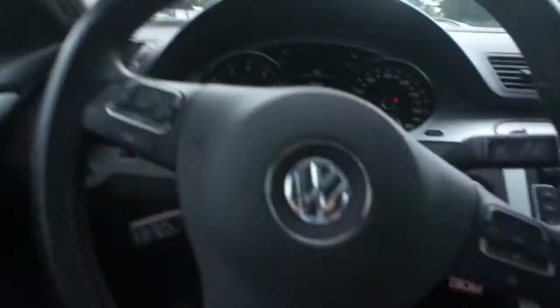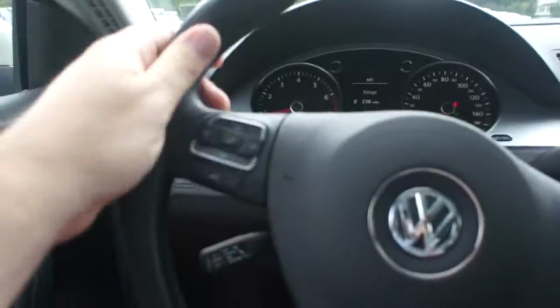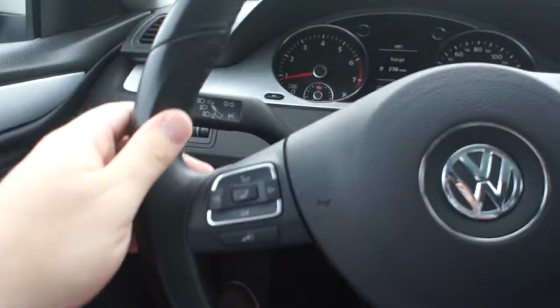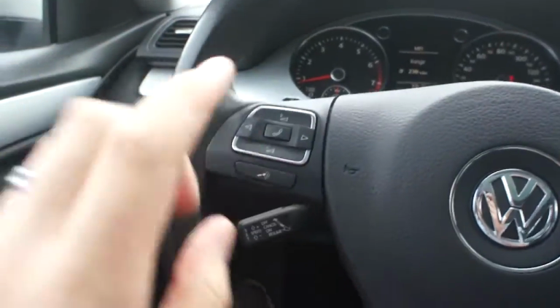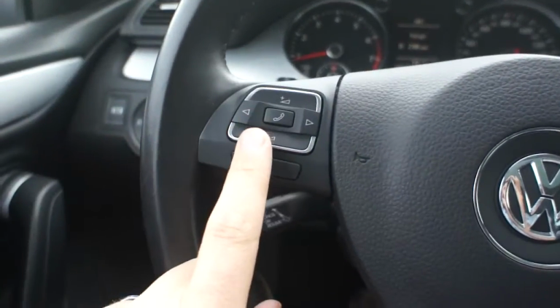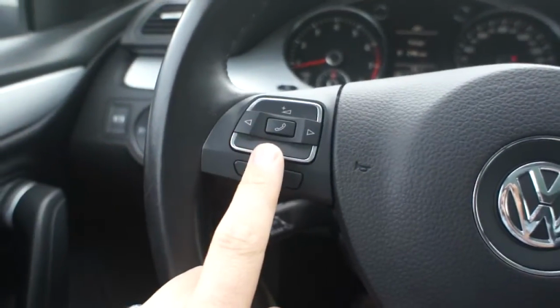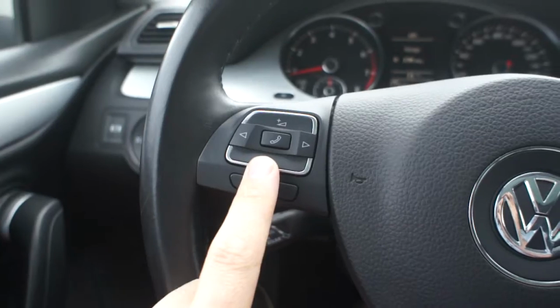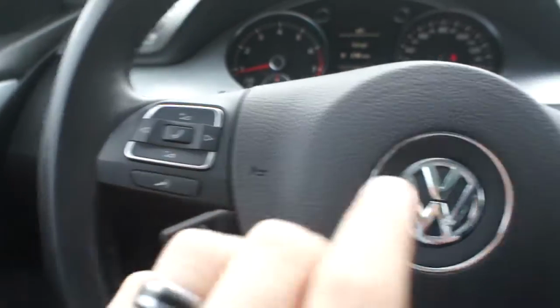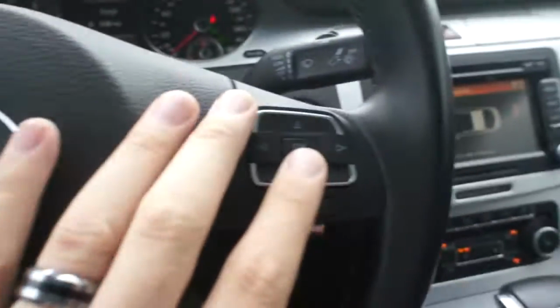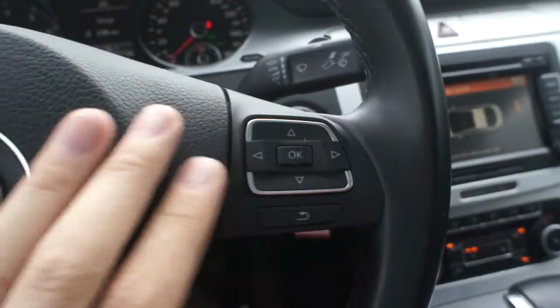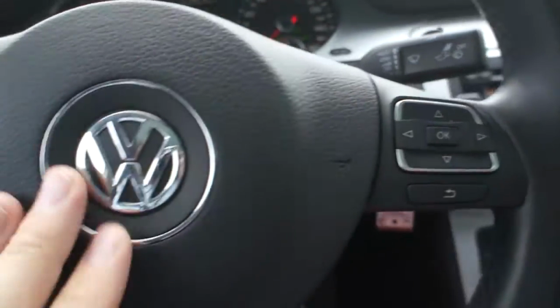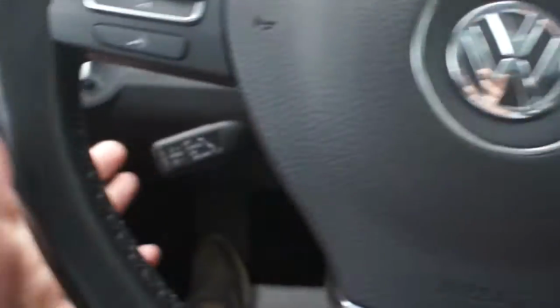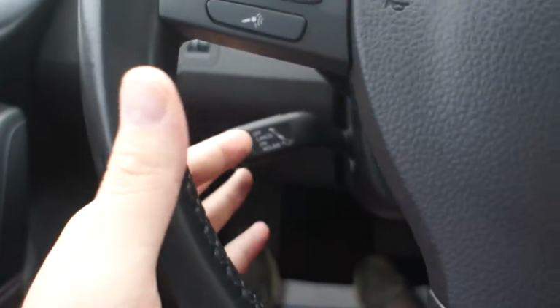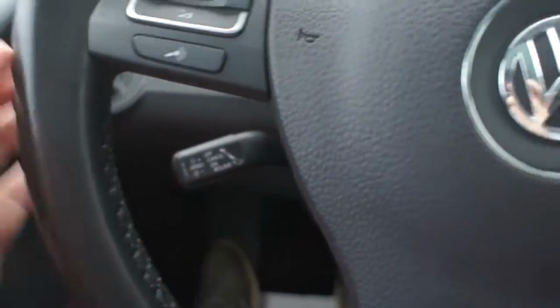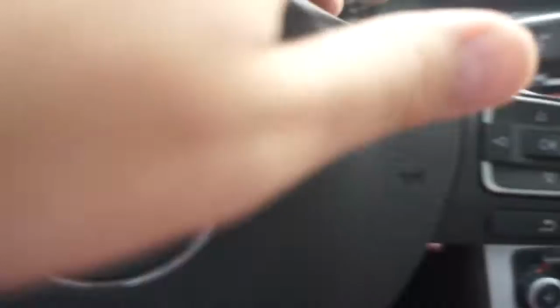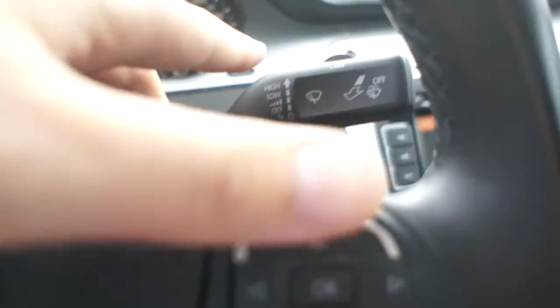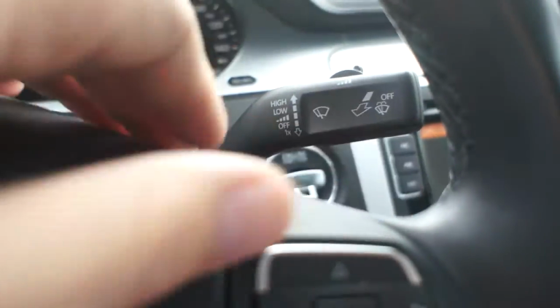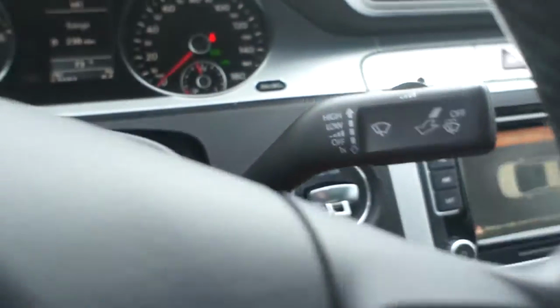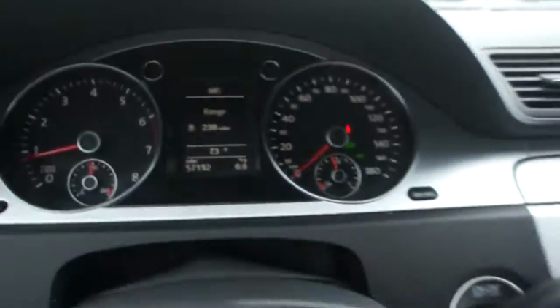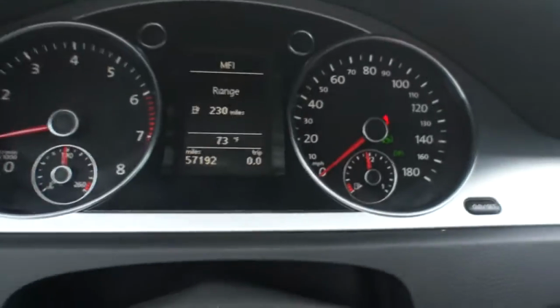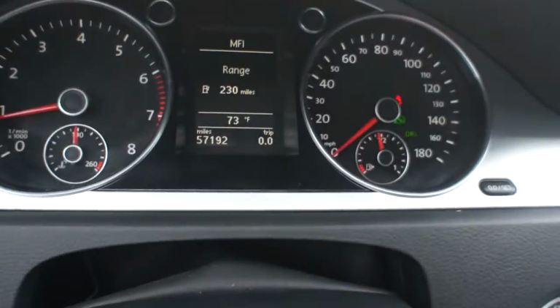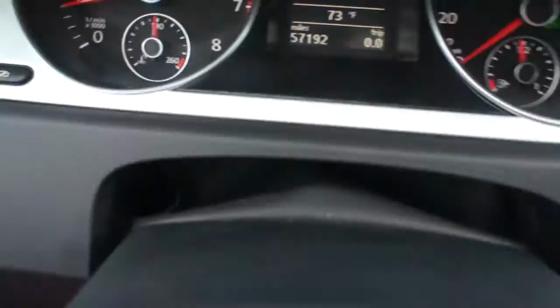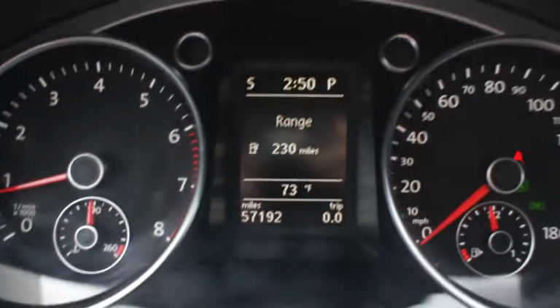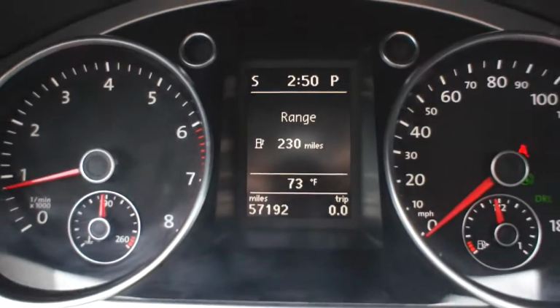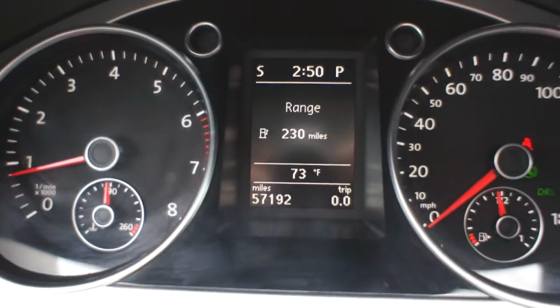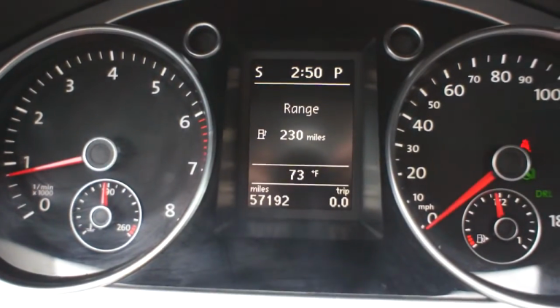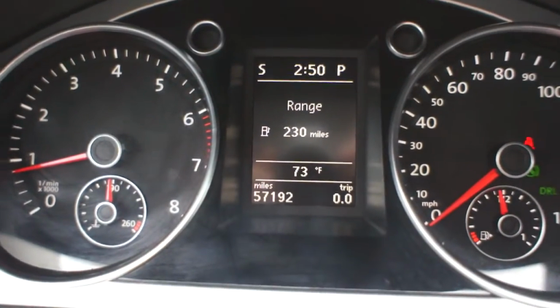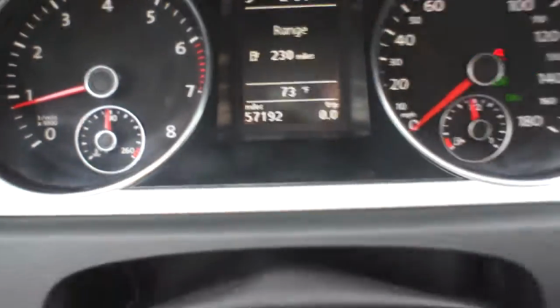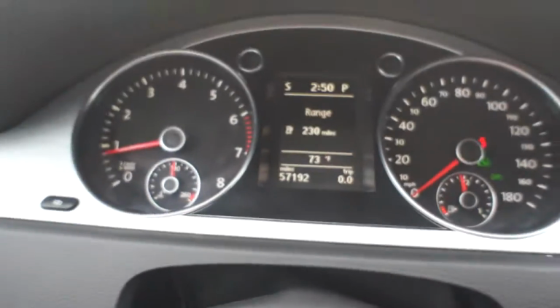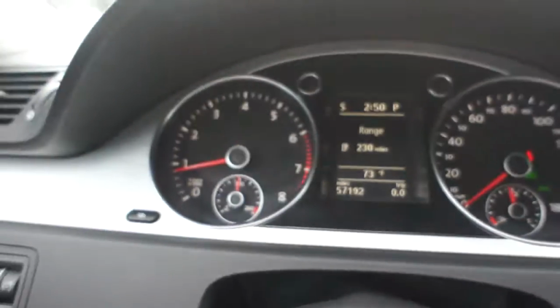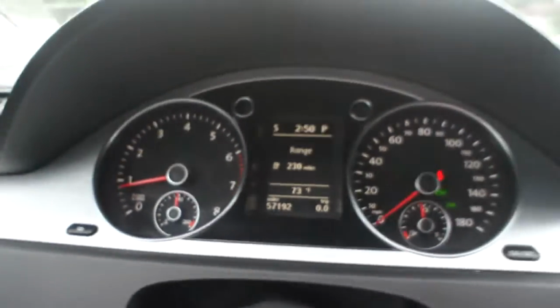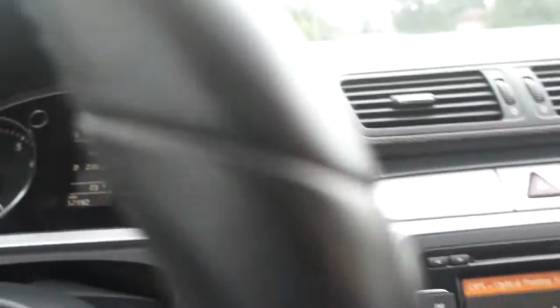You have your phone and media controls on the steering column as well, and then of course your cruise control in the back, and then your windshield wipers. And then this beautiful gauge here with your onboard computer and all that fun stuff.